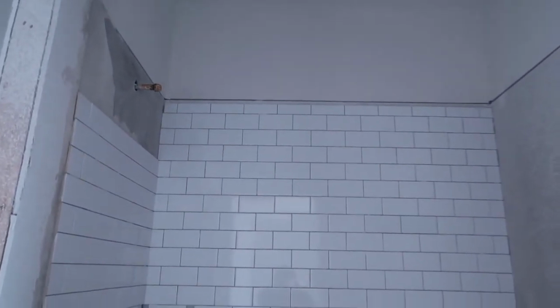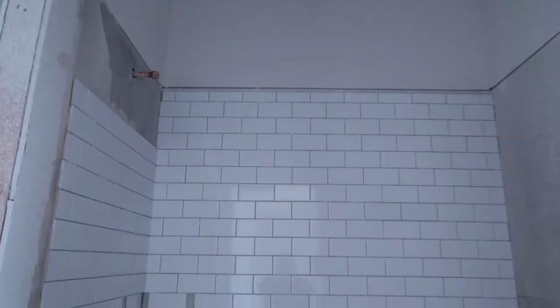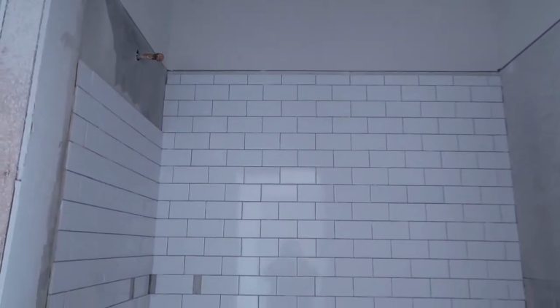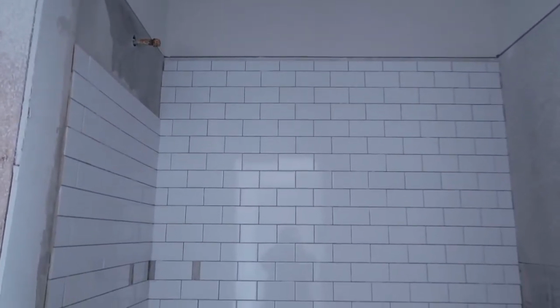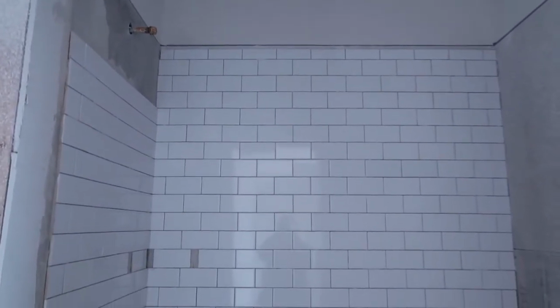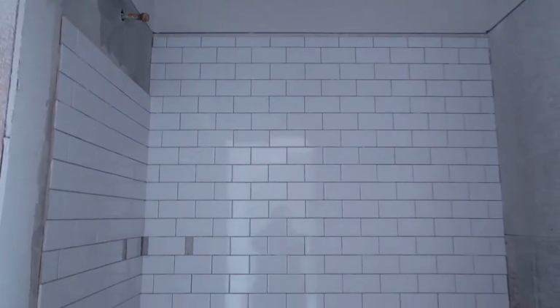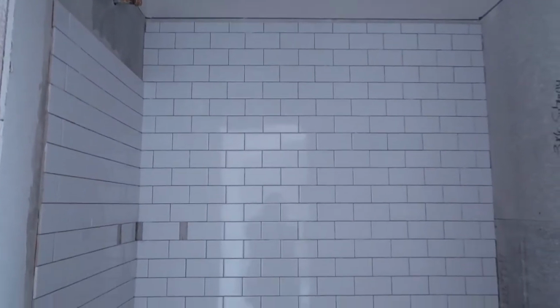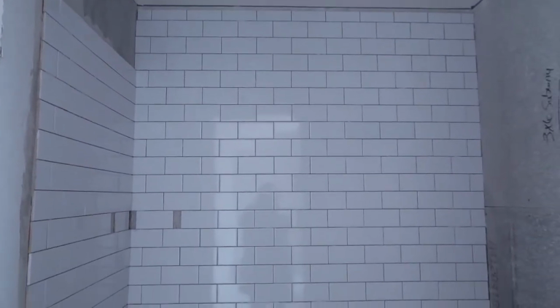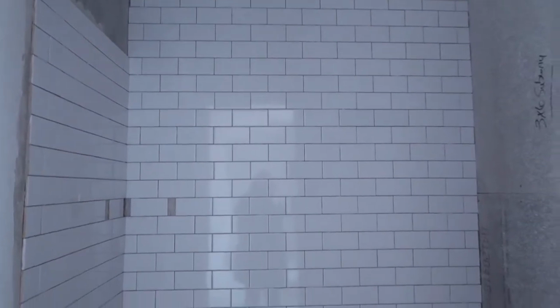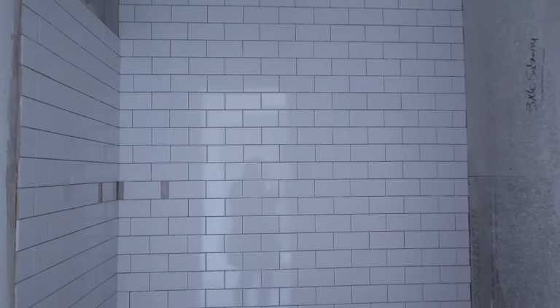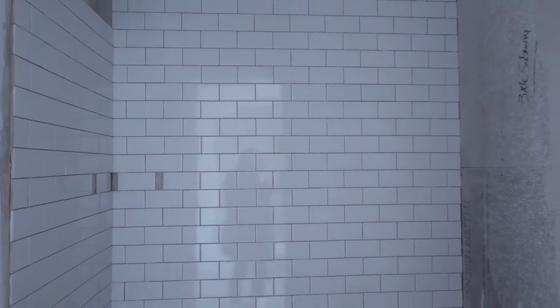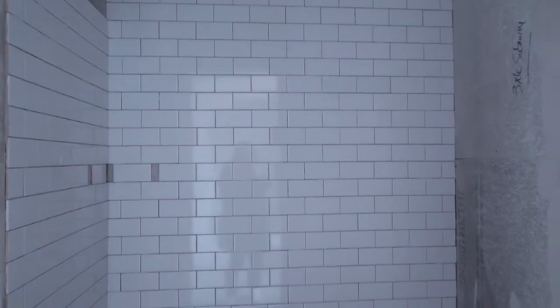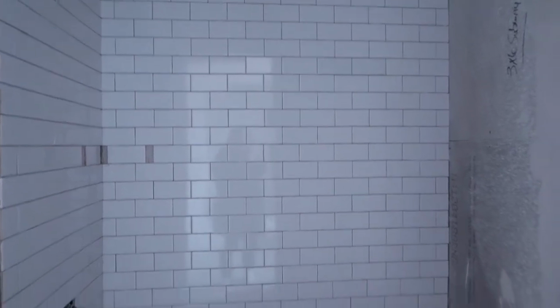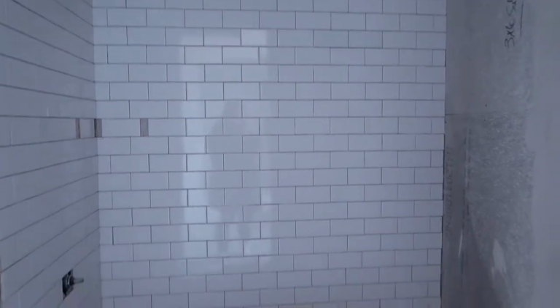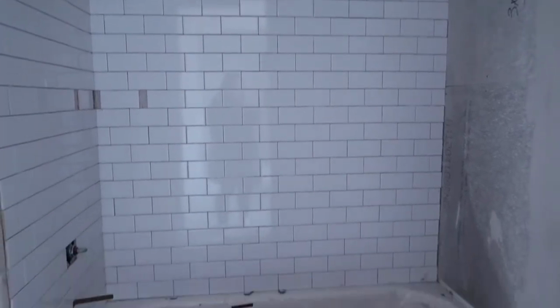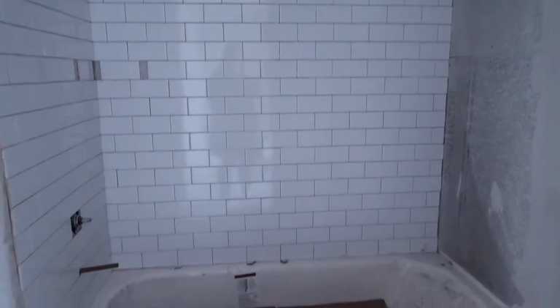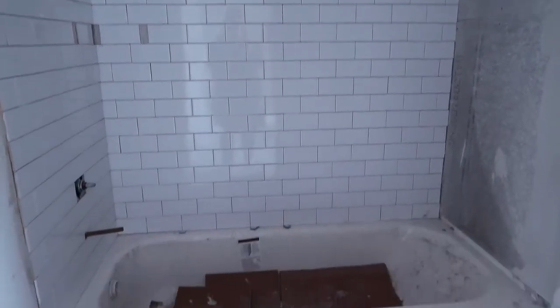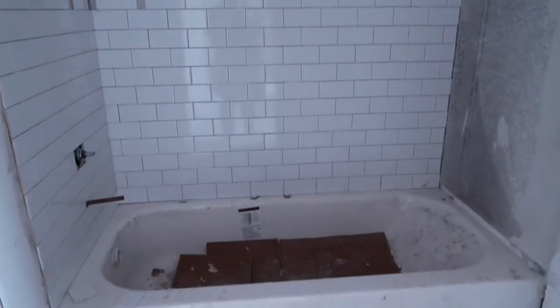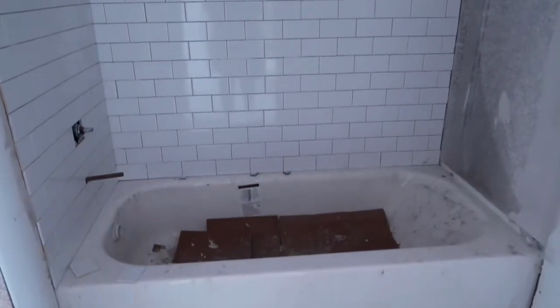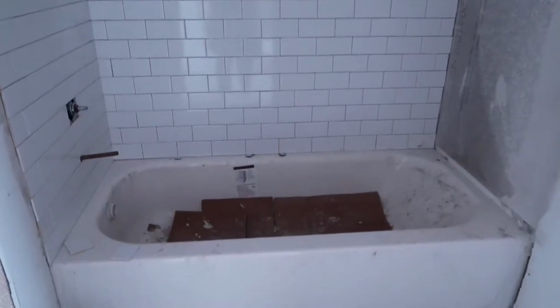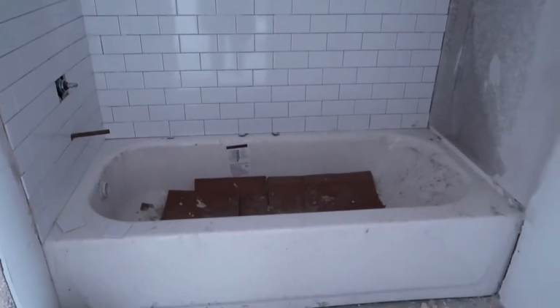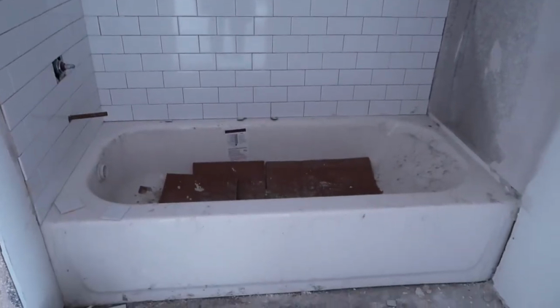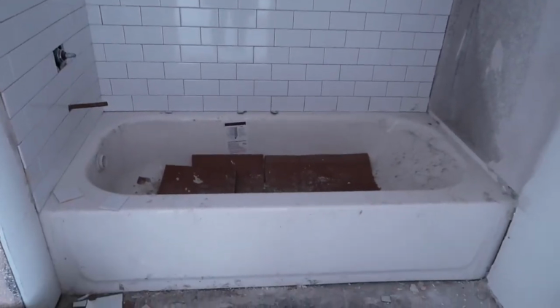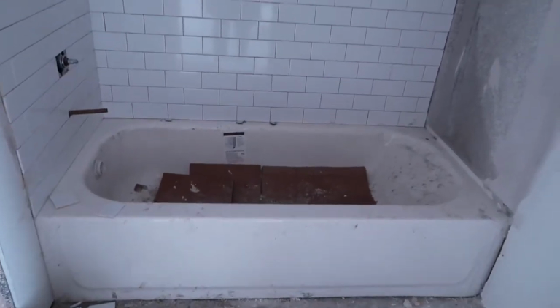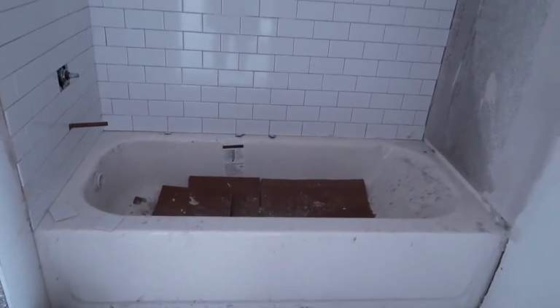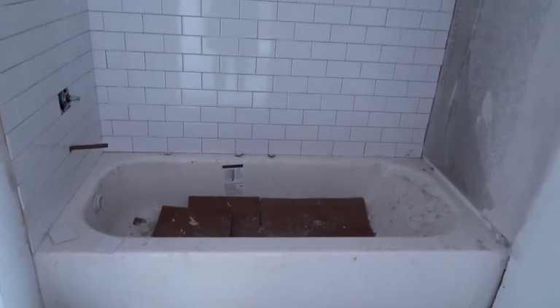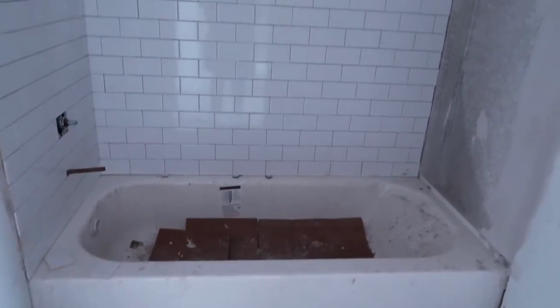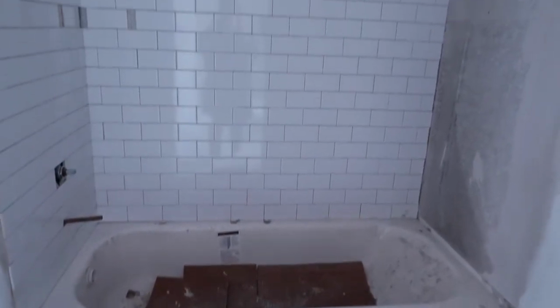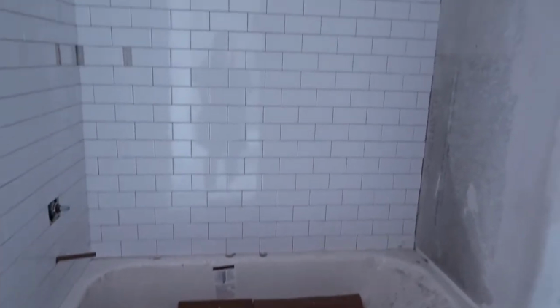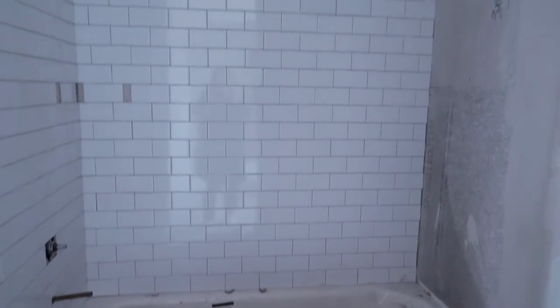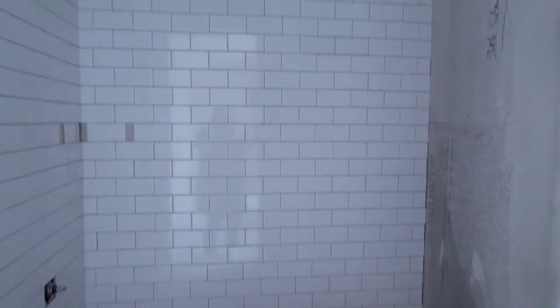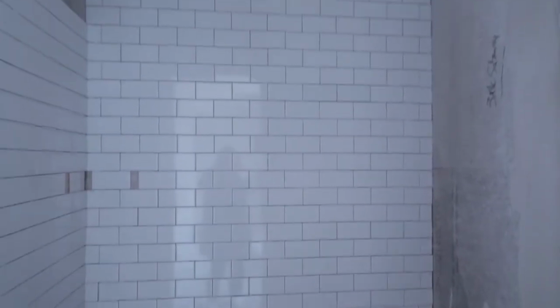This is the tile in the Jack and Jill bathroom. It's not going all the way to the ceiling. The one in the master is going all the way to the ceiling, but looking good so far.